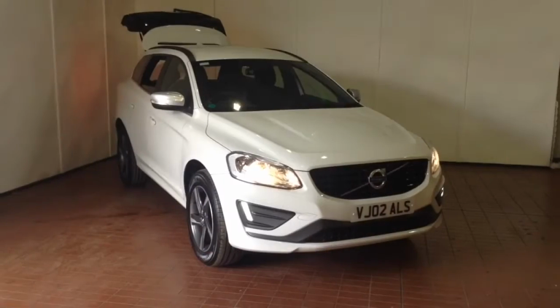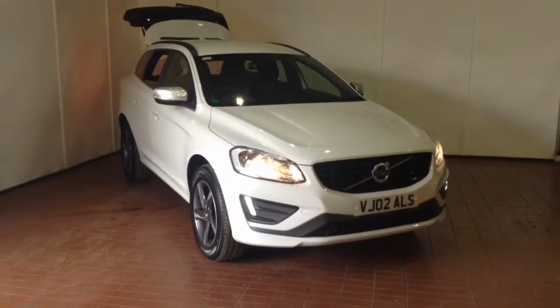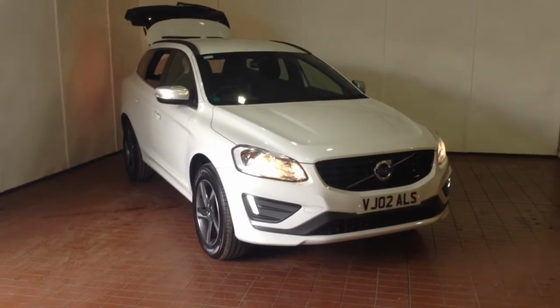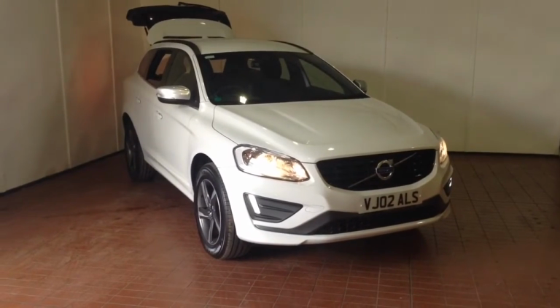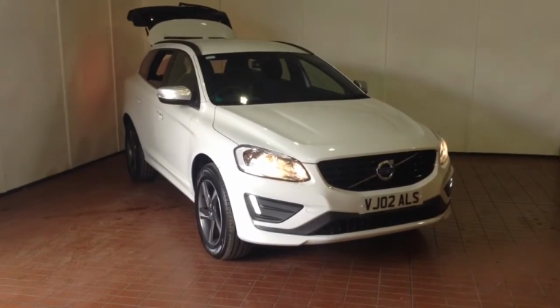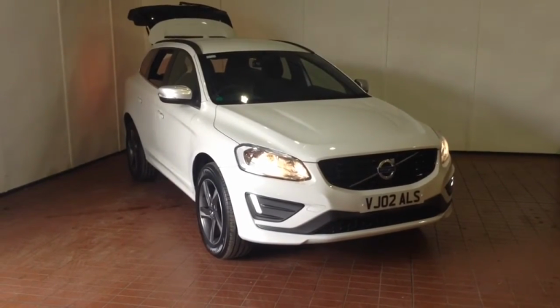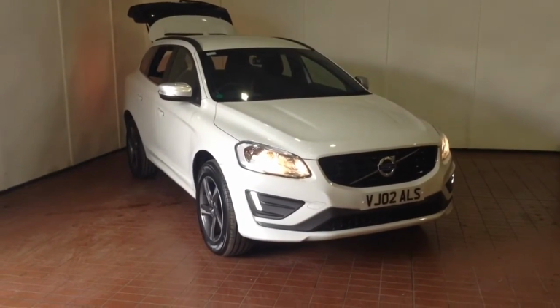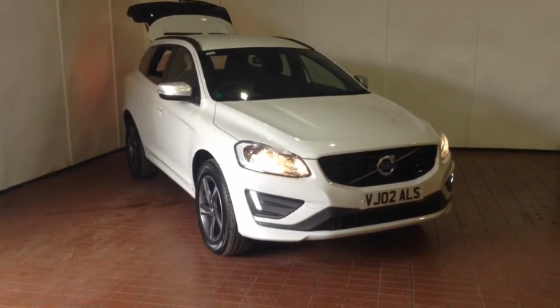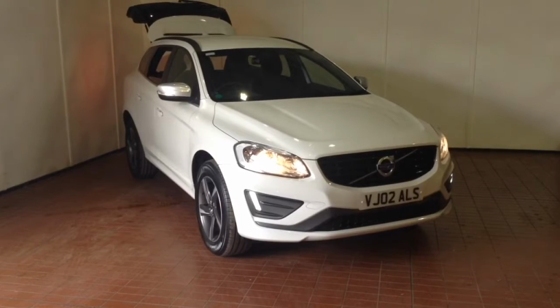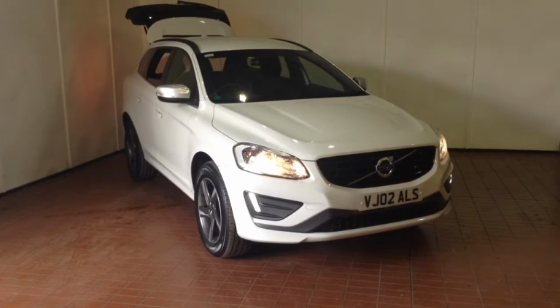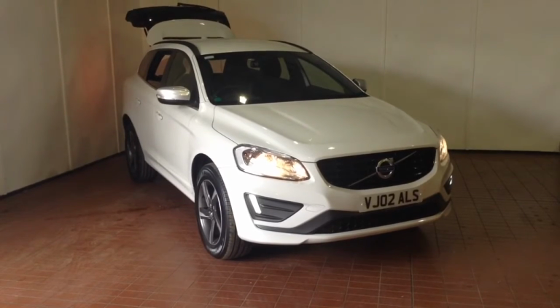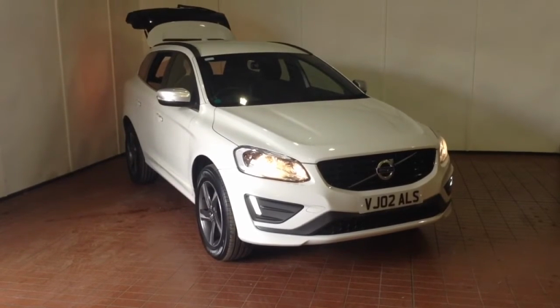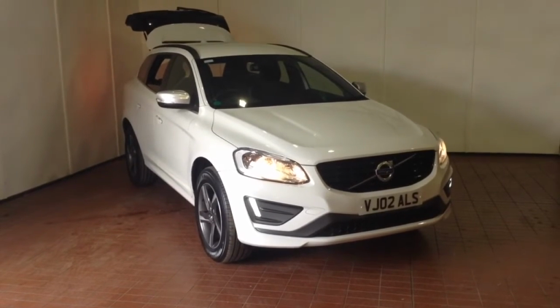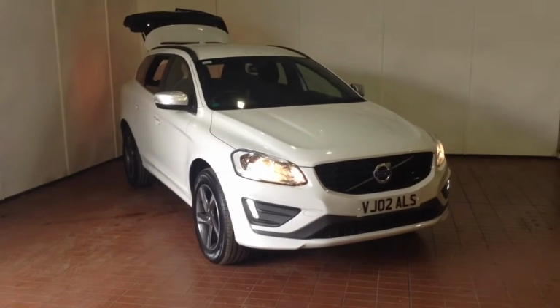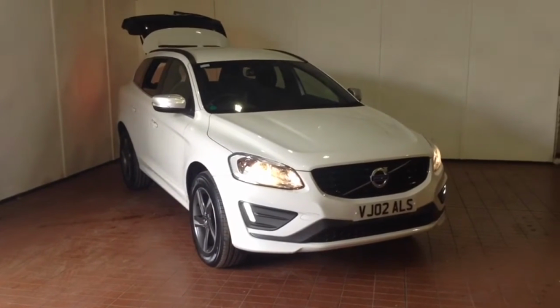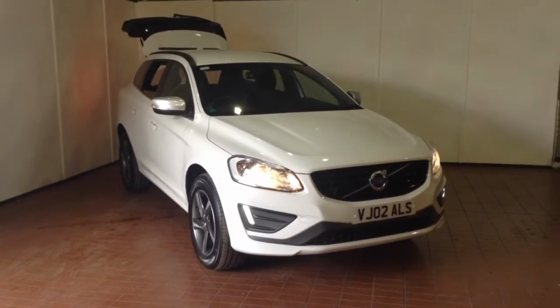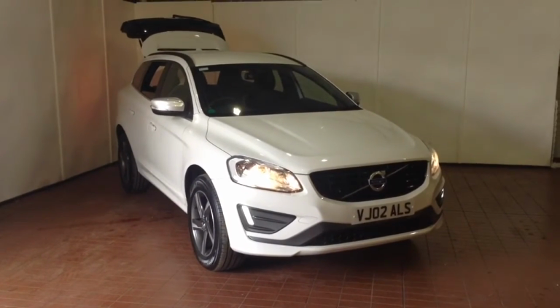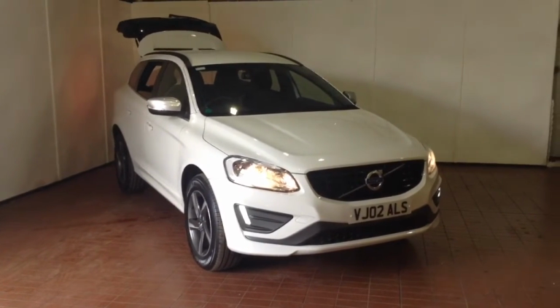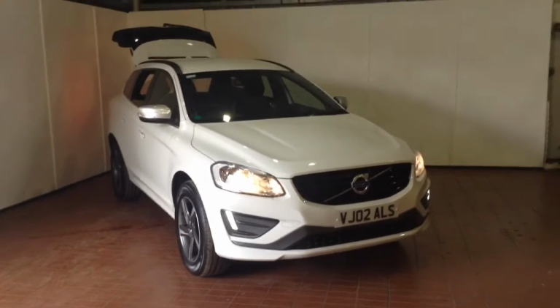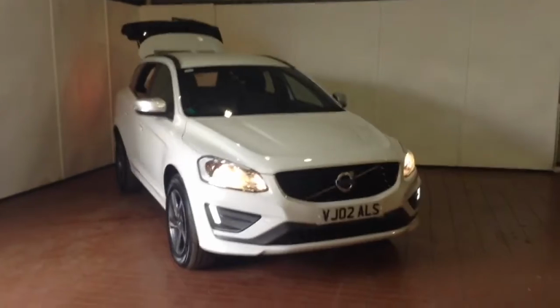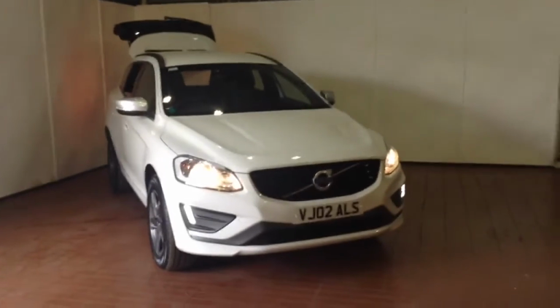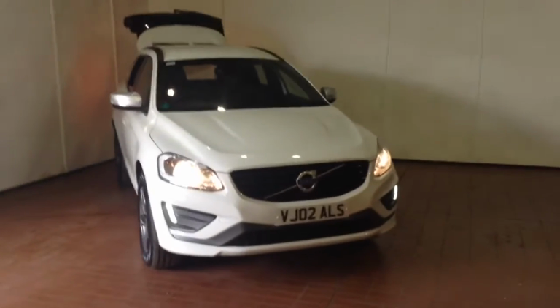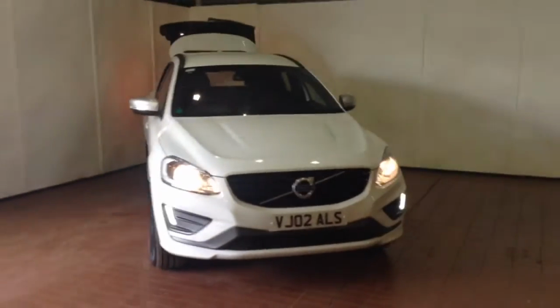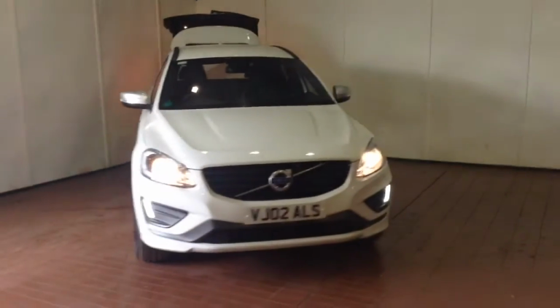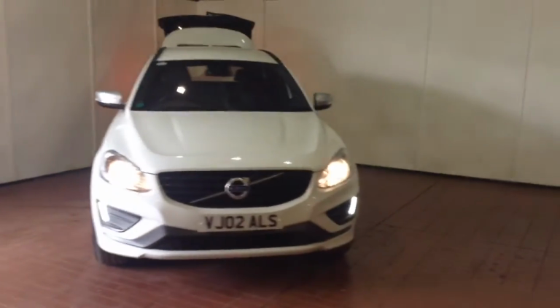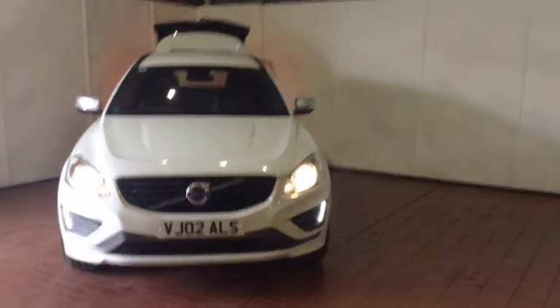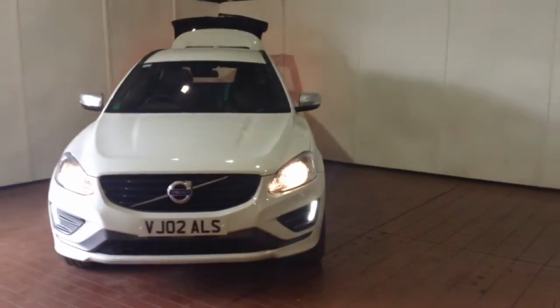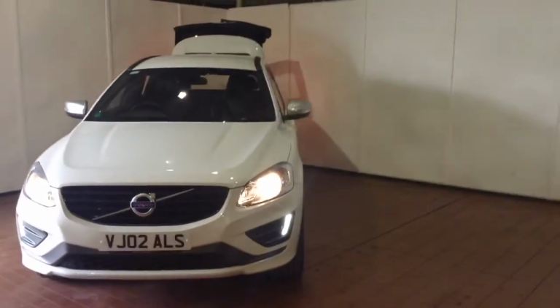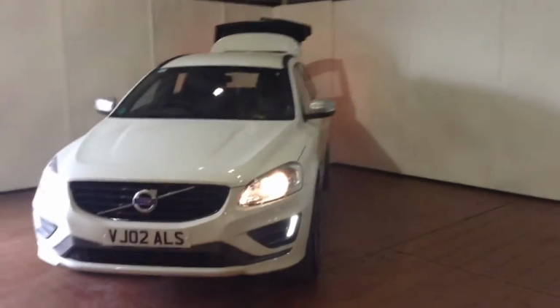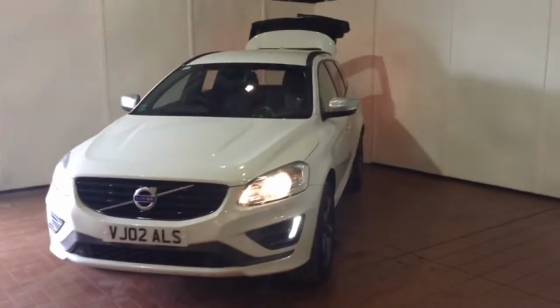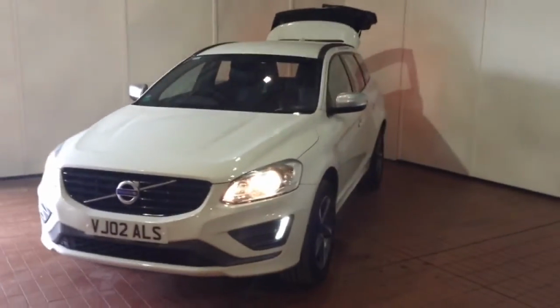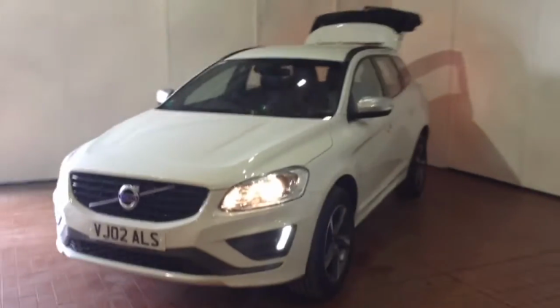Welcome to Wessex Garages in Newport. Today we have for you the Volvo XC60 D4R Design Nav, 5-door, 4-wheel drive. This vehicle is in white and it's a diesel manual, first registered in 2015 with 3 previous owners.